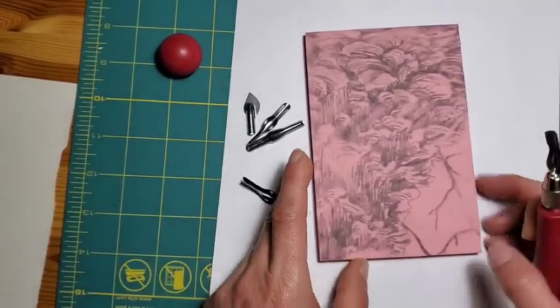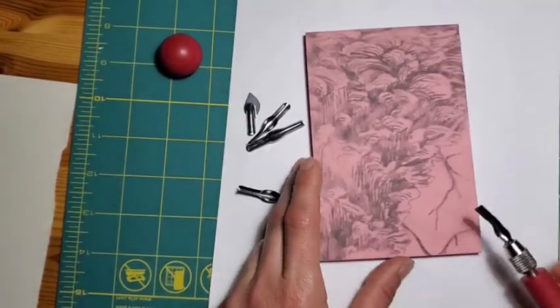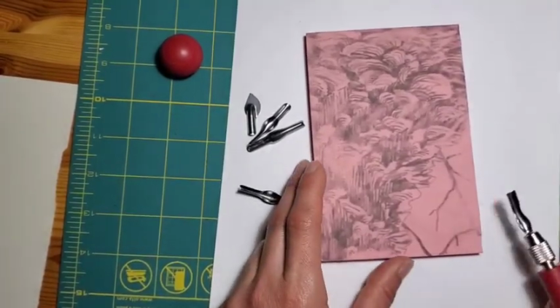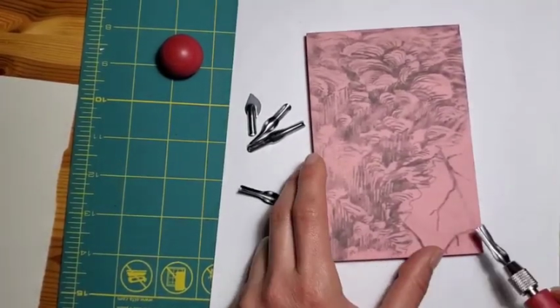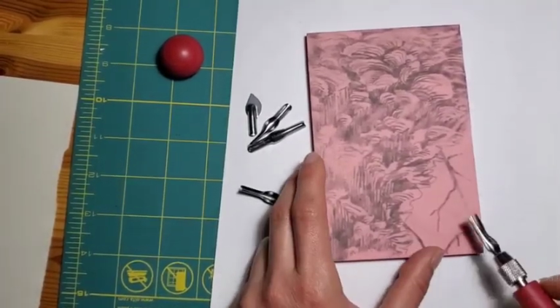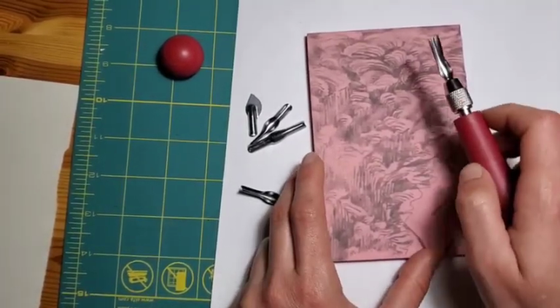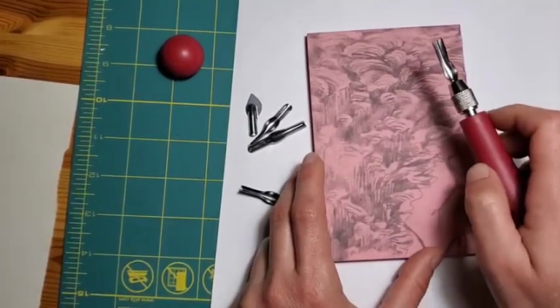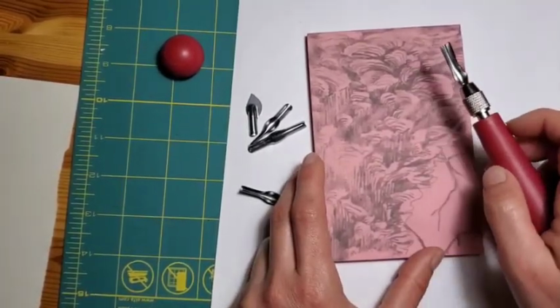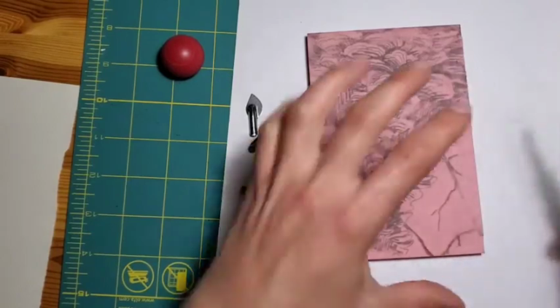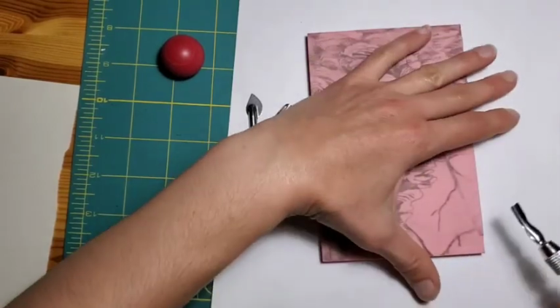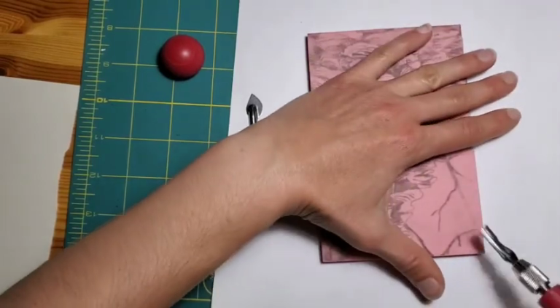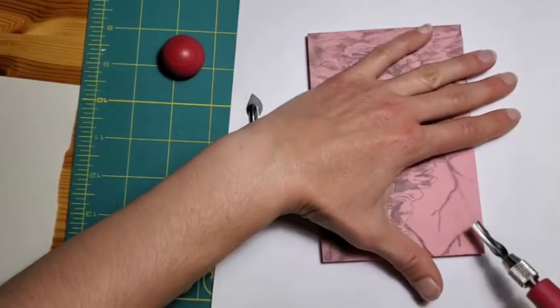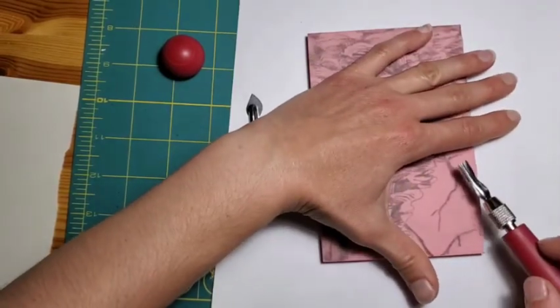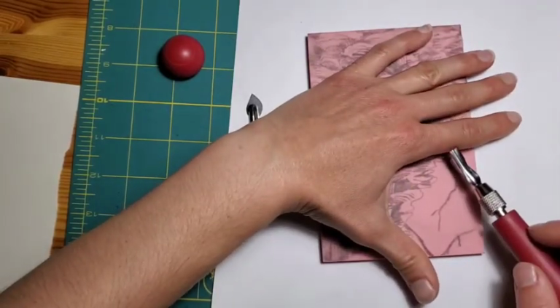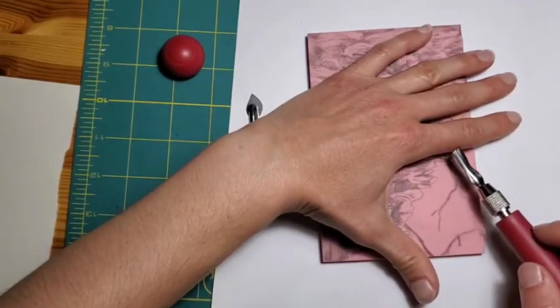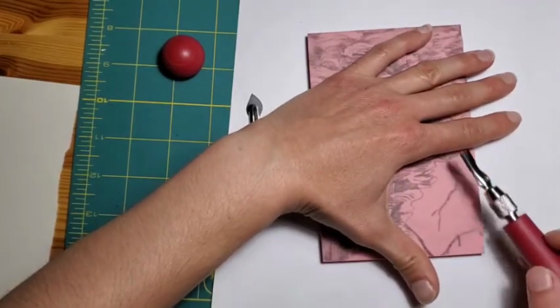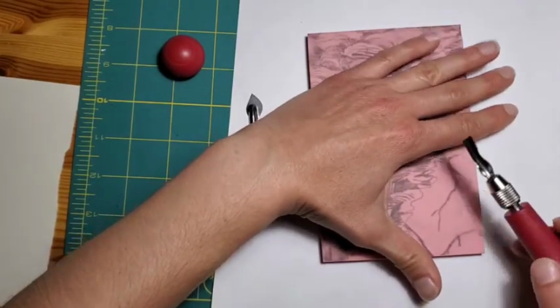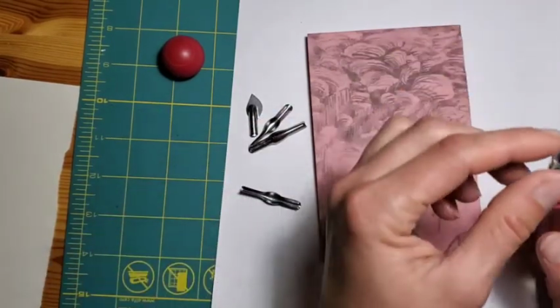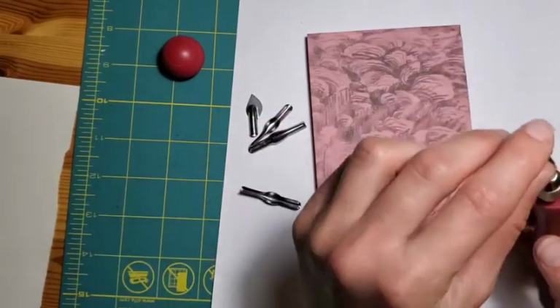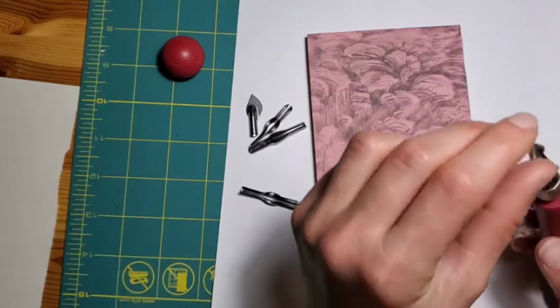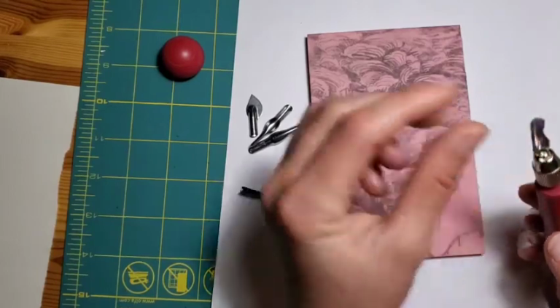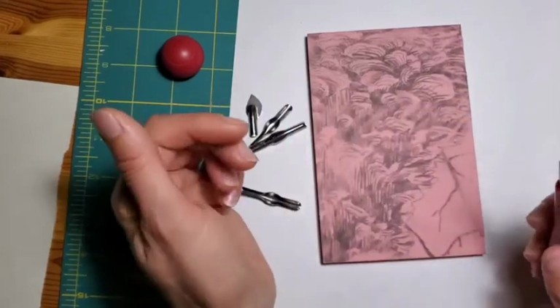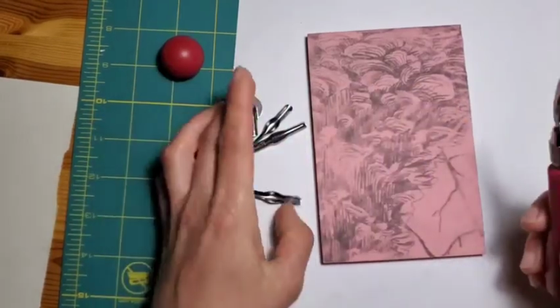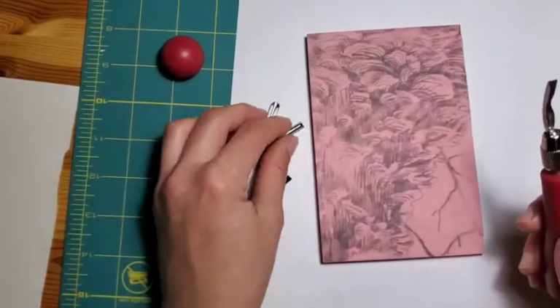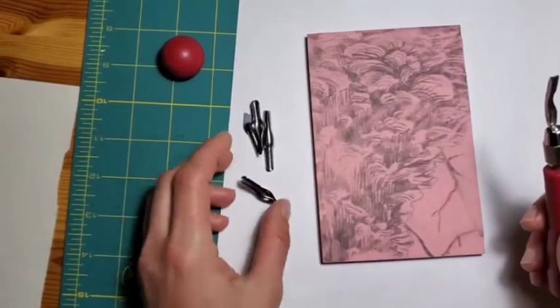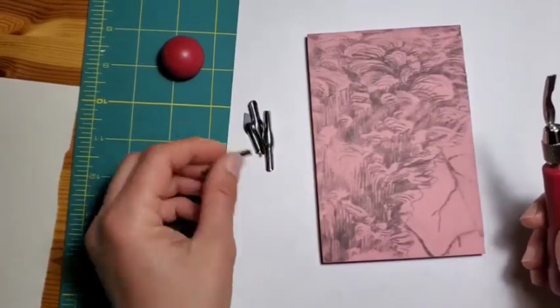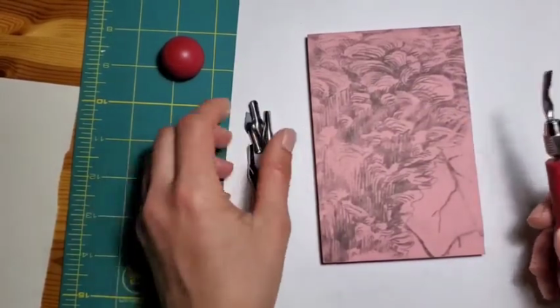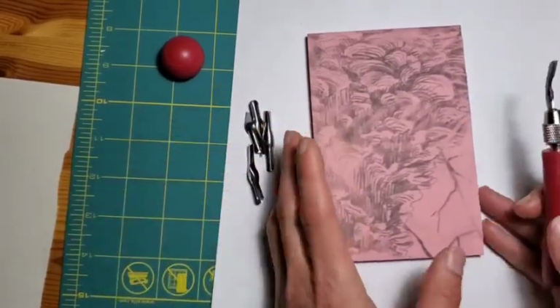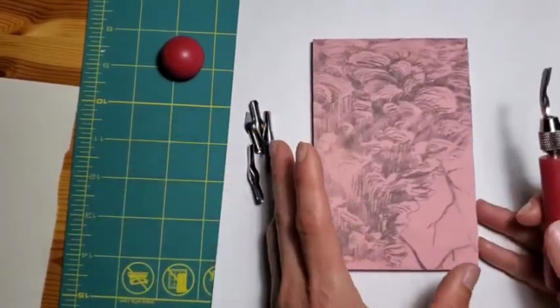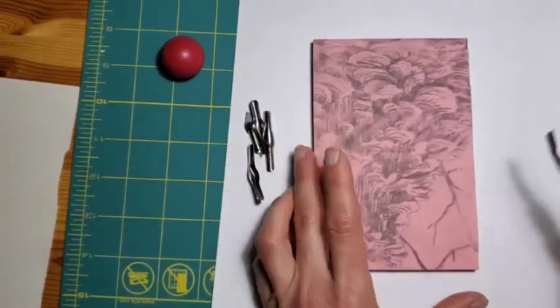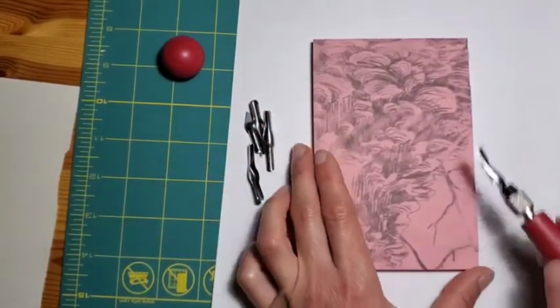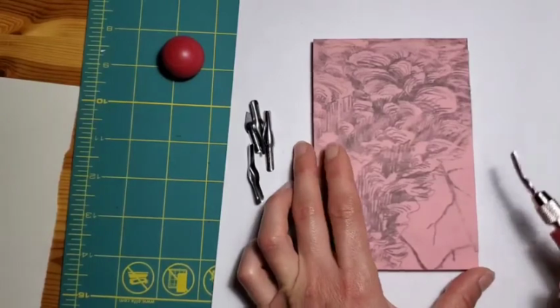When you're carving, you want to push the tool away from your body and away from your hand. You don't want to hold it and press toward yourself to carve, because if it slips, these are quite sharp and they can give you a pretty good cut. So you want to be careful to push it away from you.